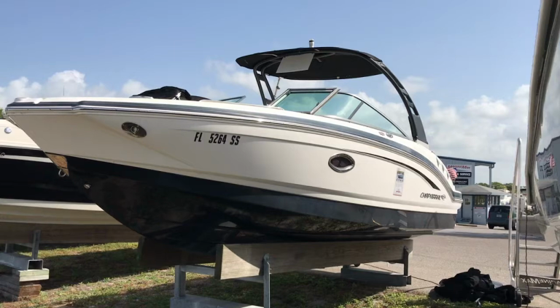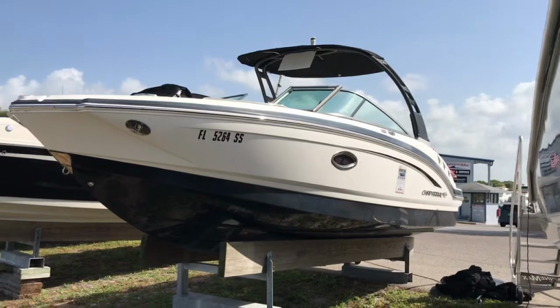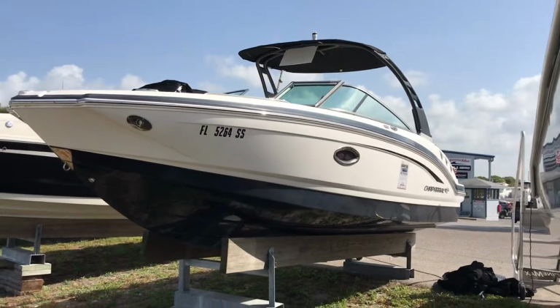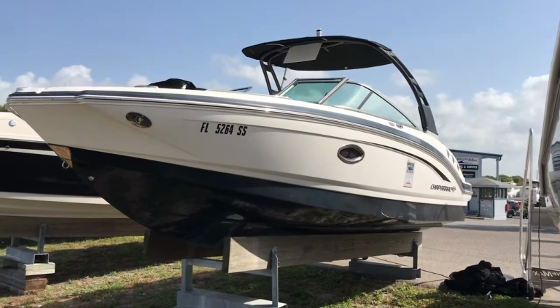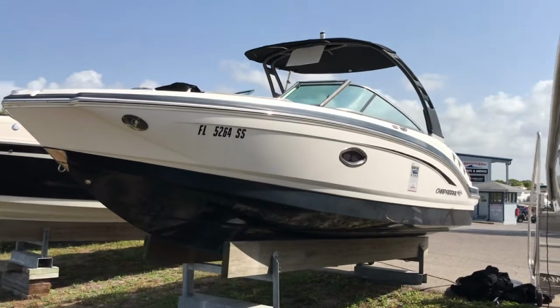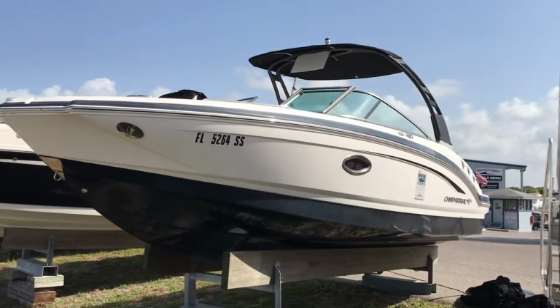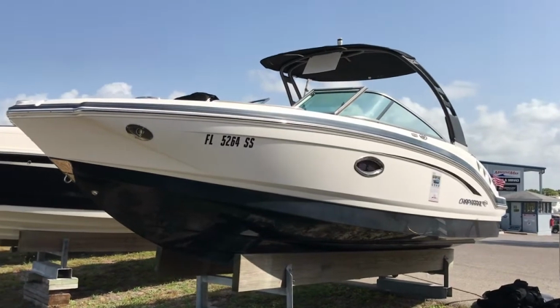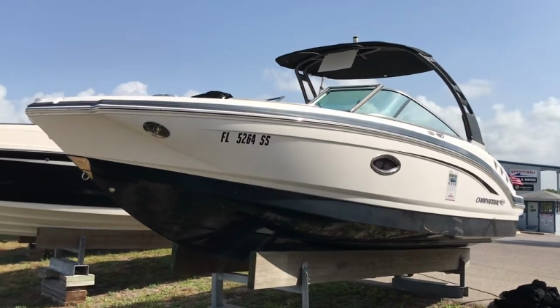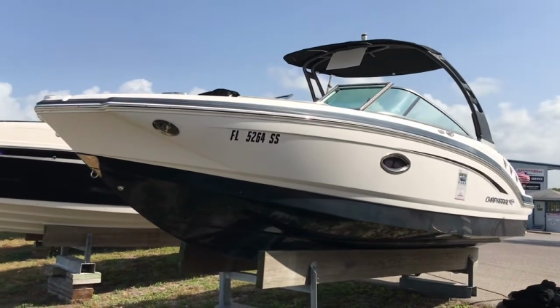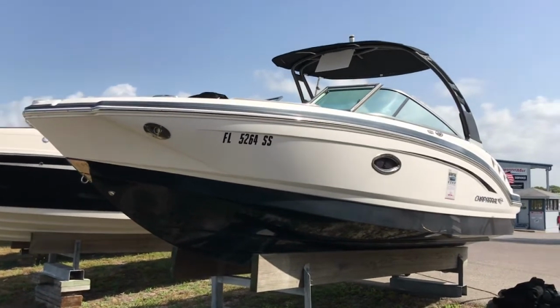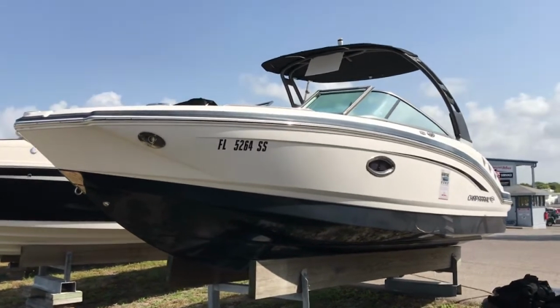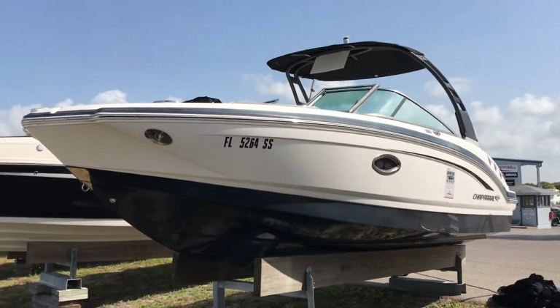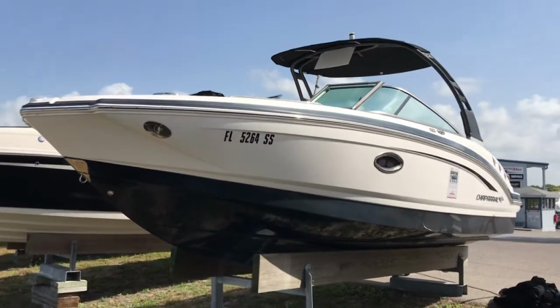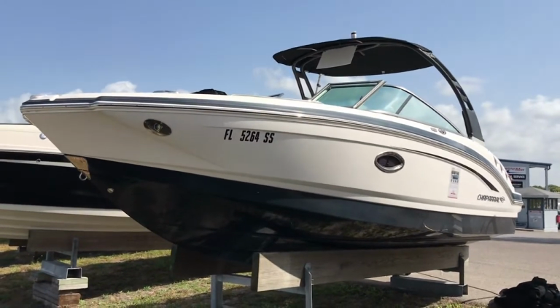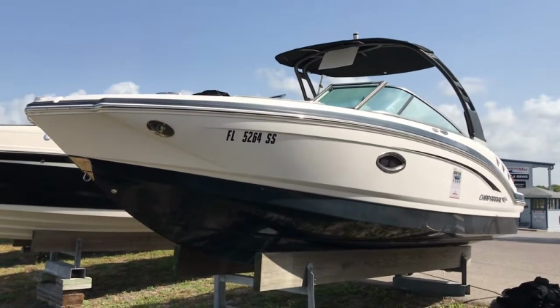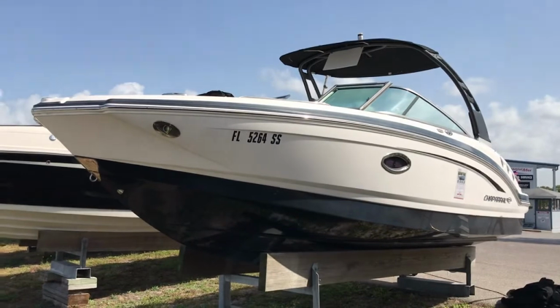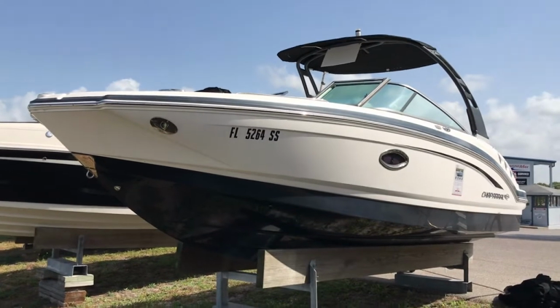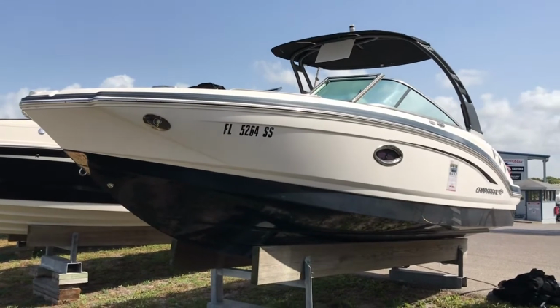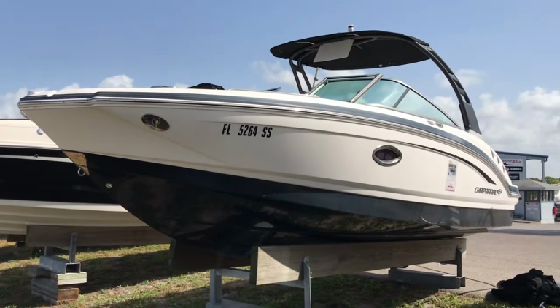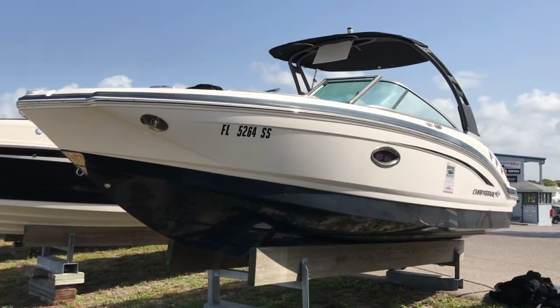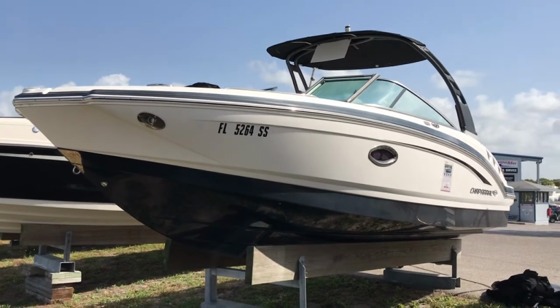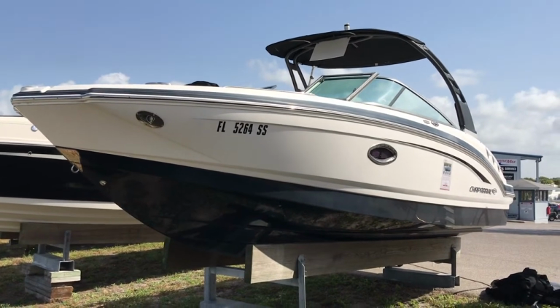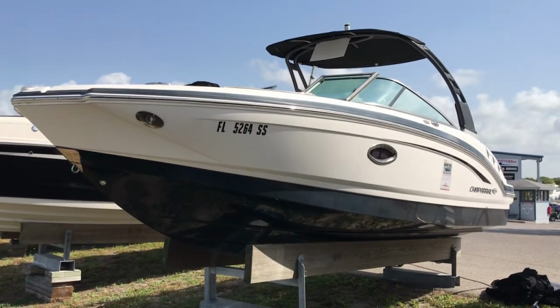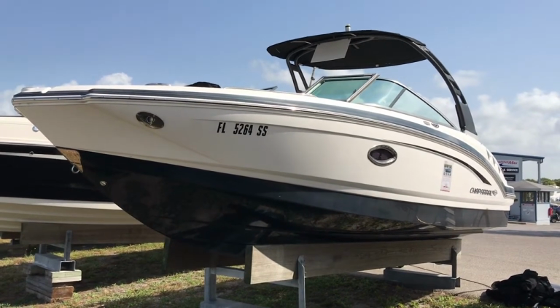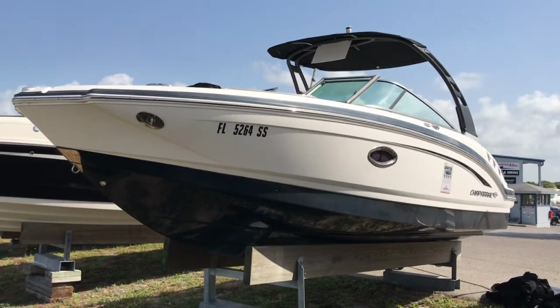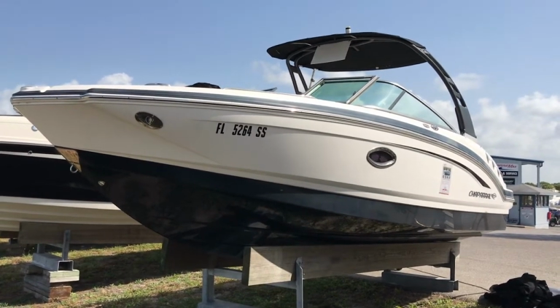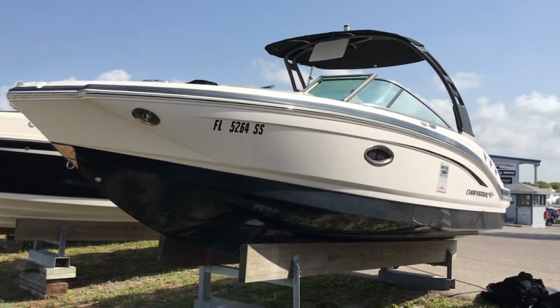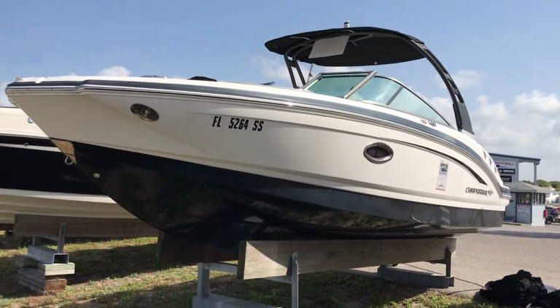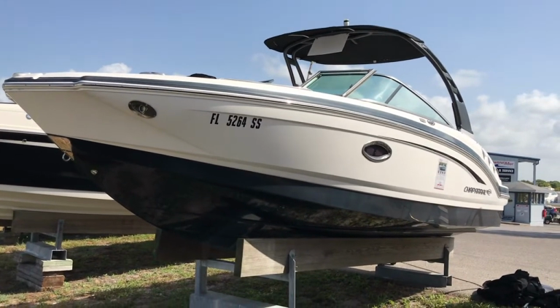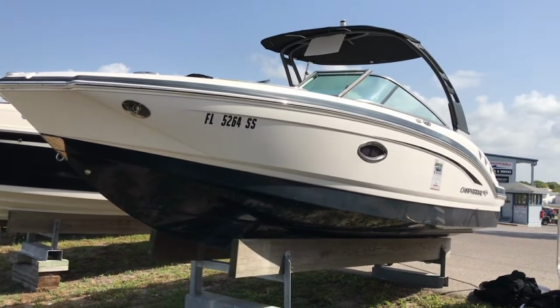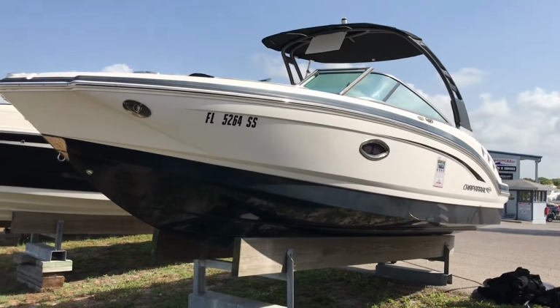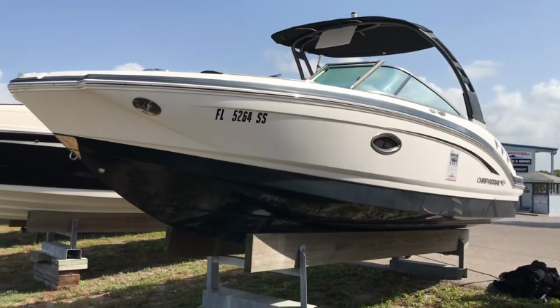Hey, it's Captain Tim Blanchard here at MarineMax in Venice, Florida. I'm doing a quick walk-around video of this 2018 Chaparral 246 SSI that's here on the brokerage market.